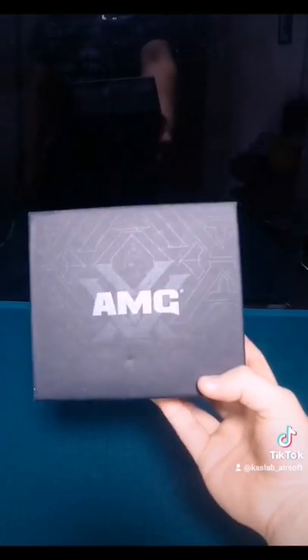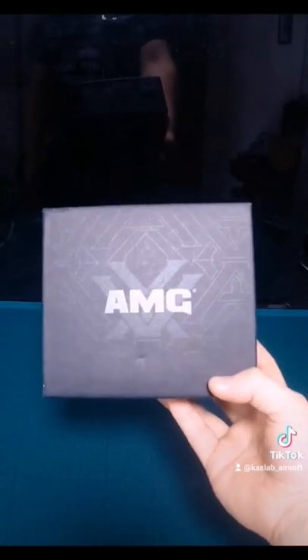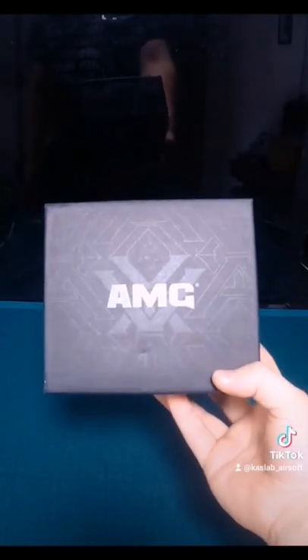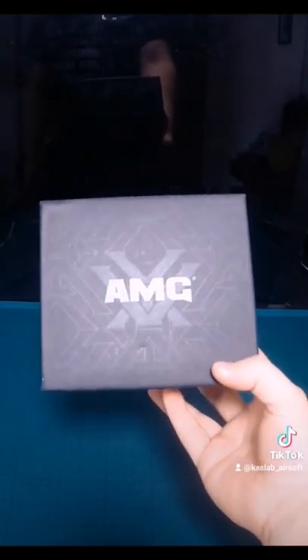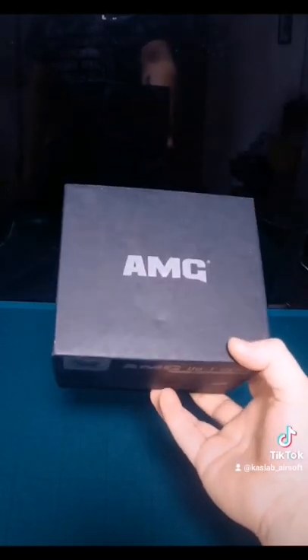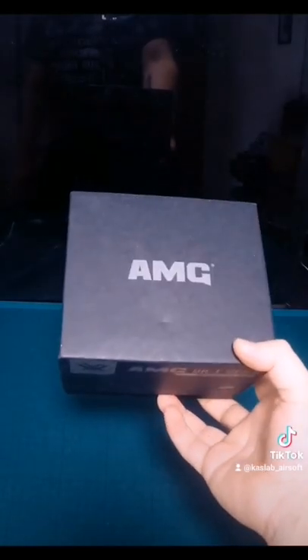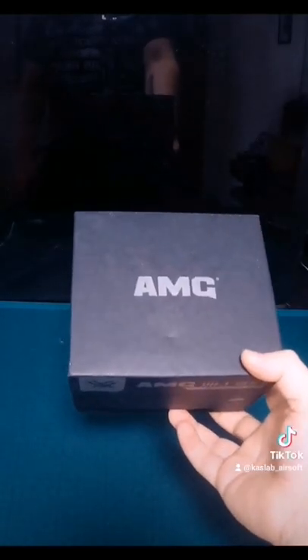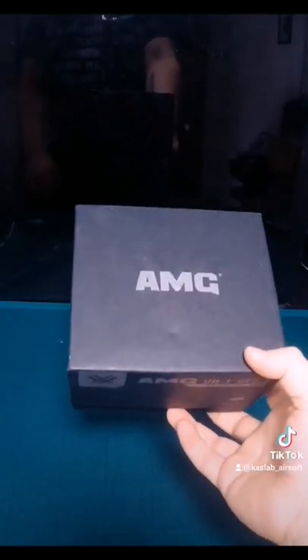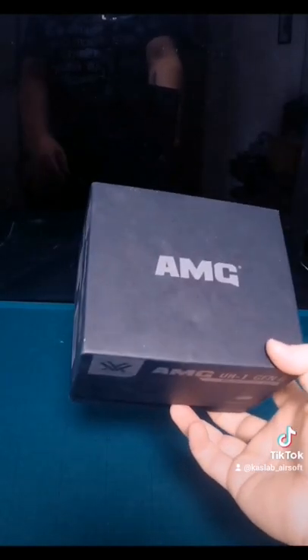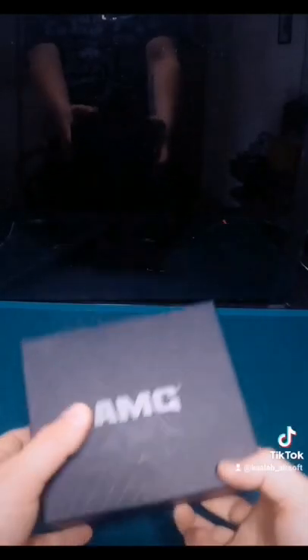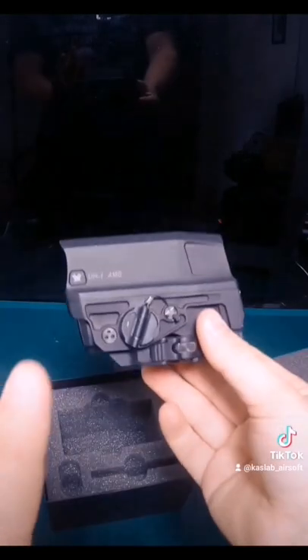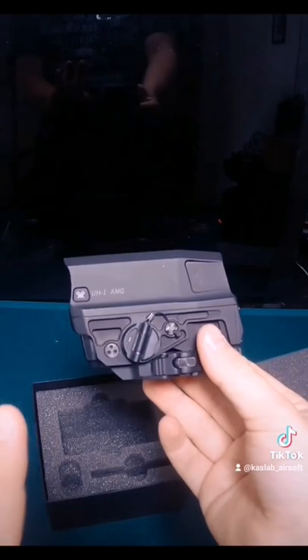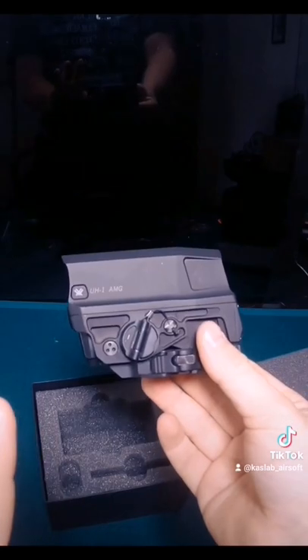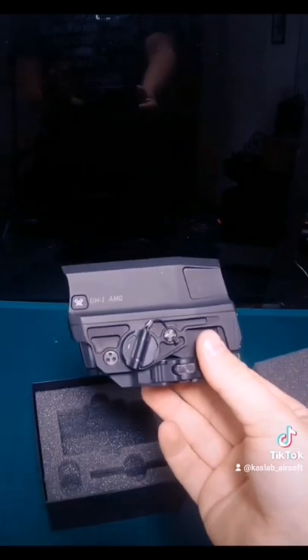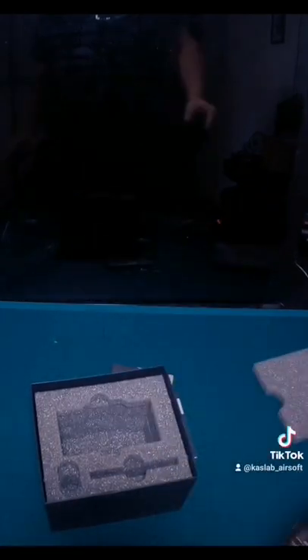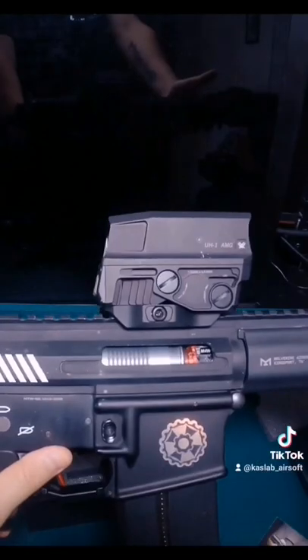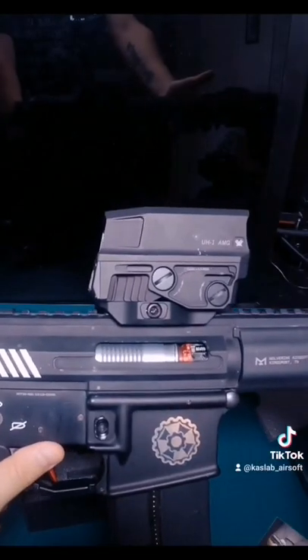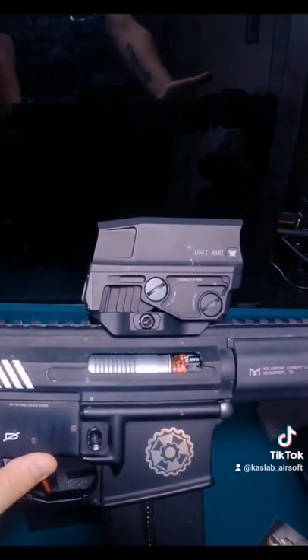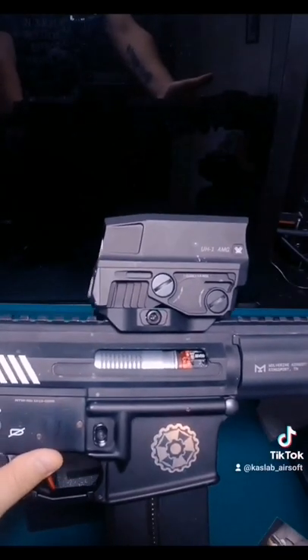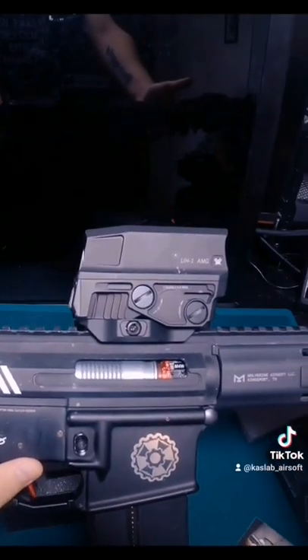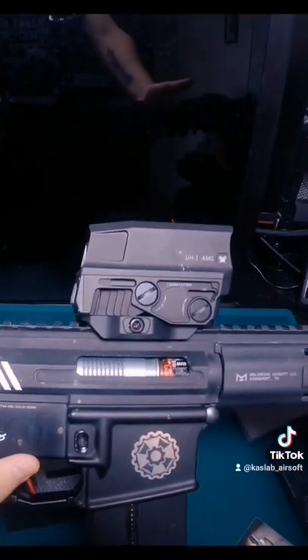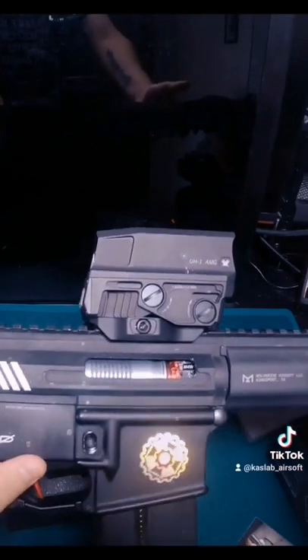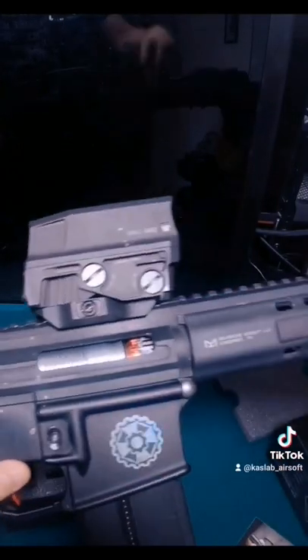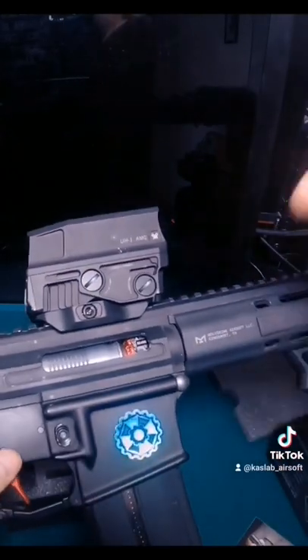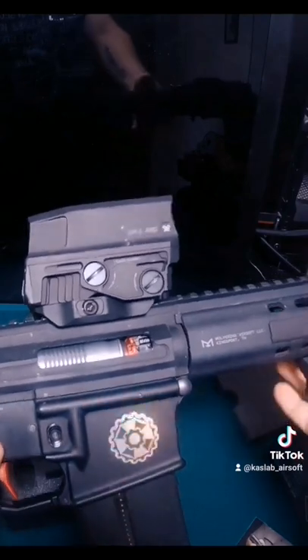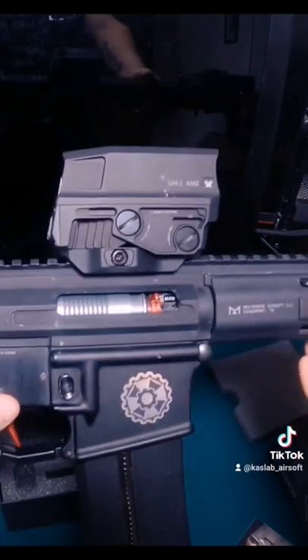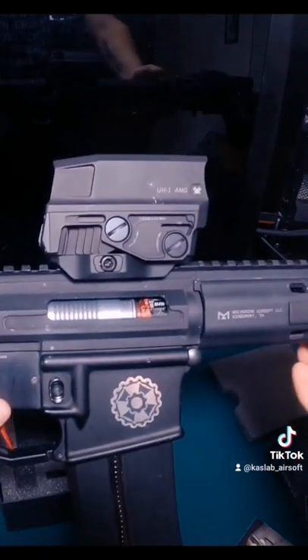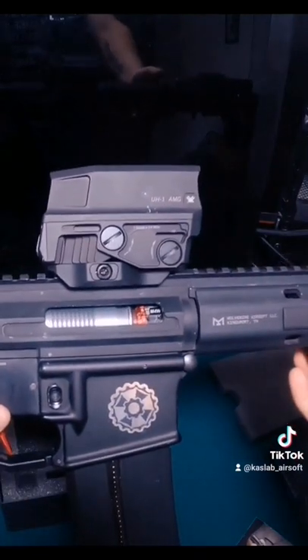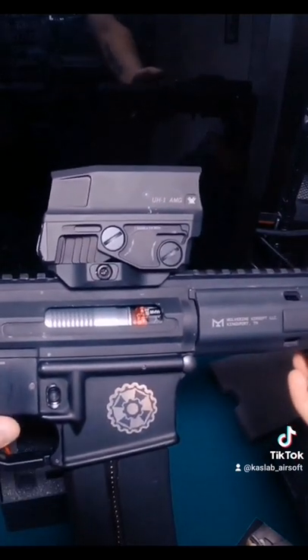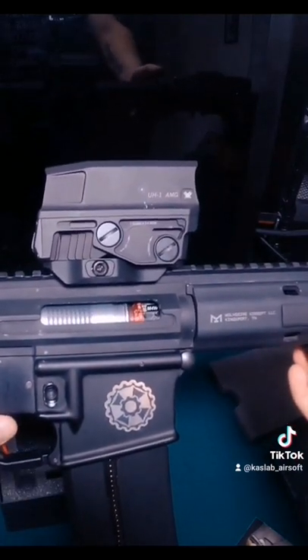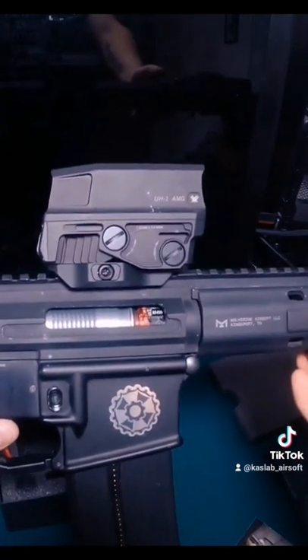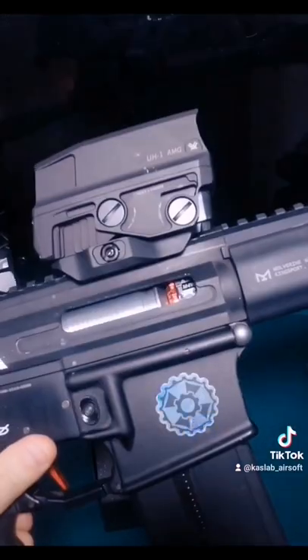Vortex Optics AMD UH-1 Generation 2. Let's see how it looks on the gun. This is probably my personal favorite. Which one is yours? Decide in the comments below and share your opinion about which one you like the most. Peace!